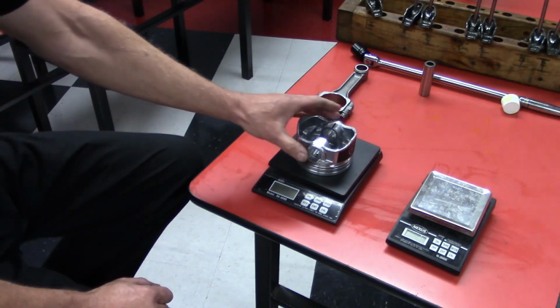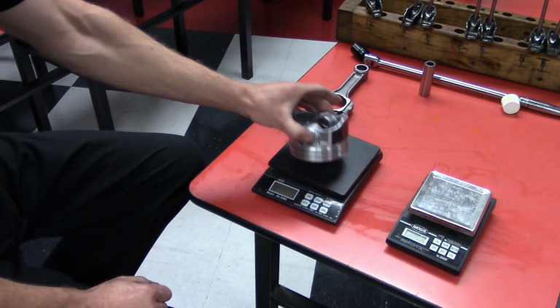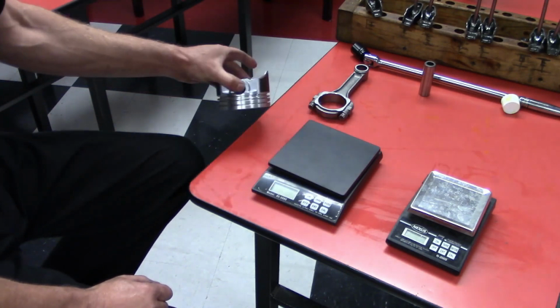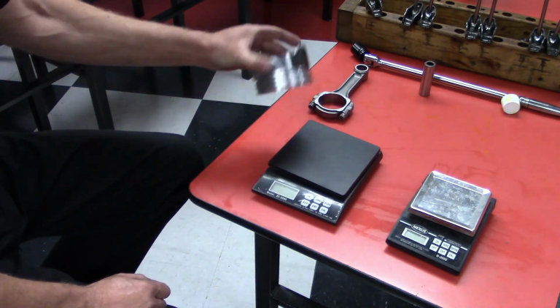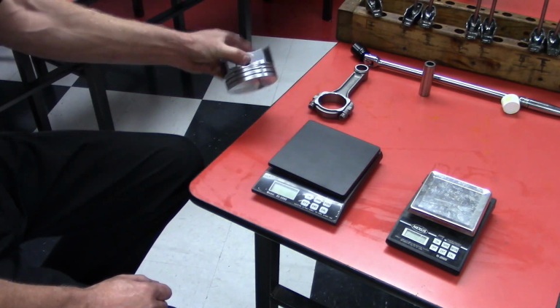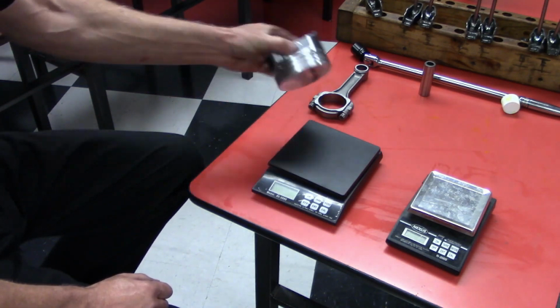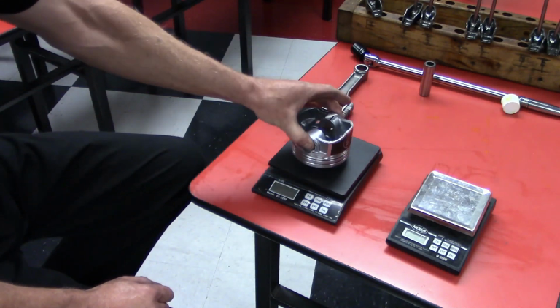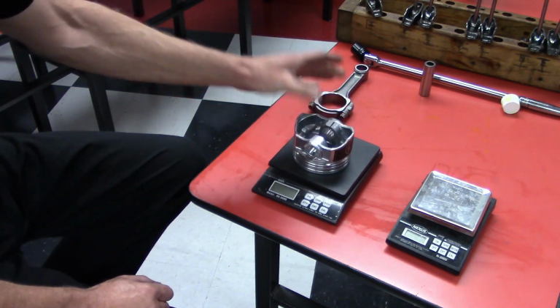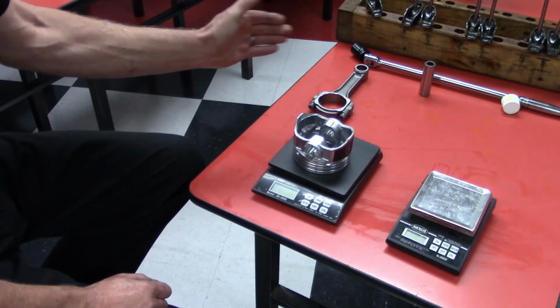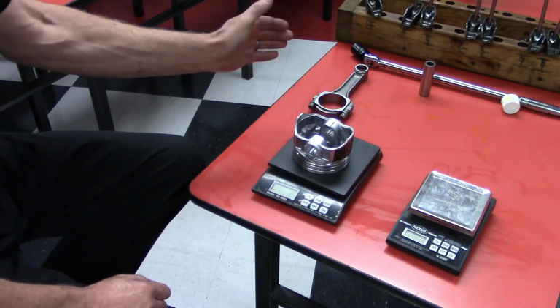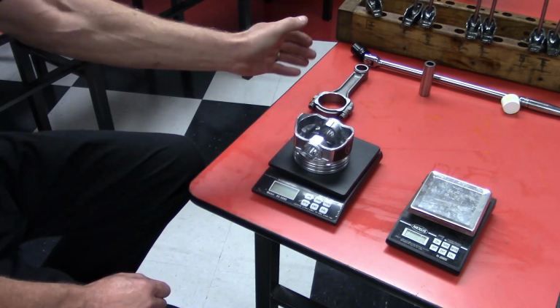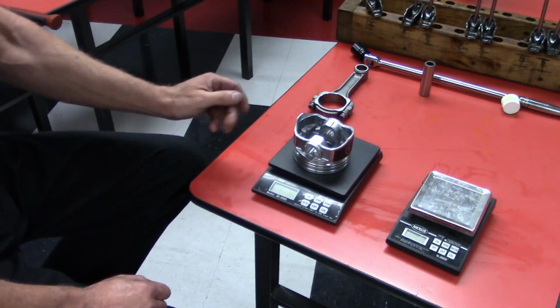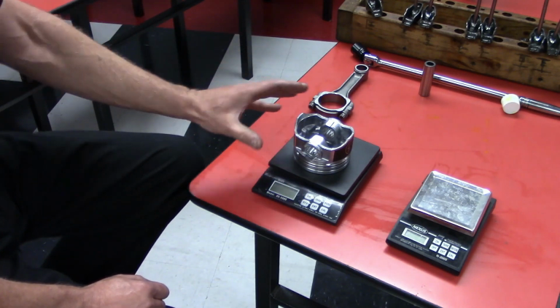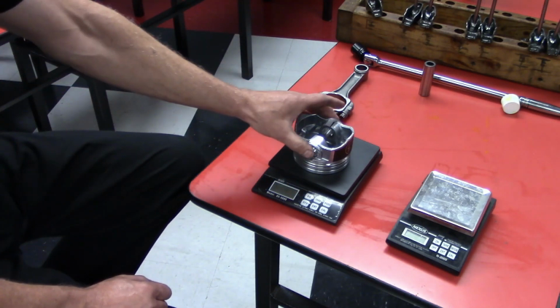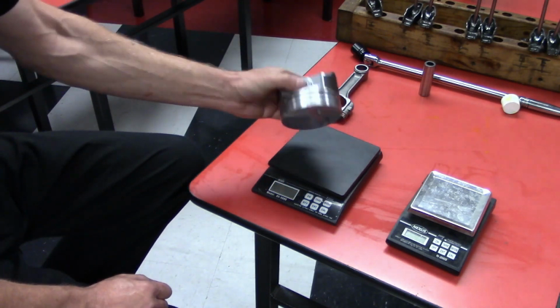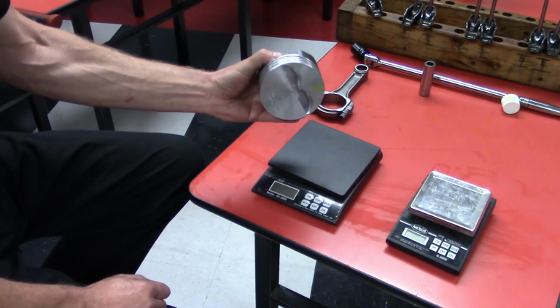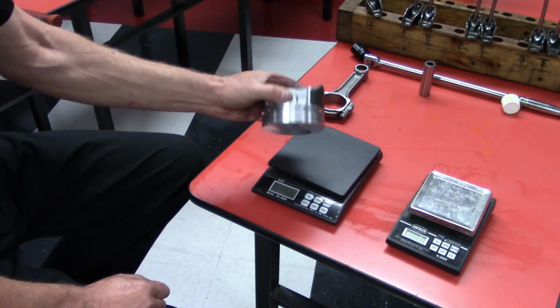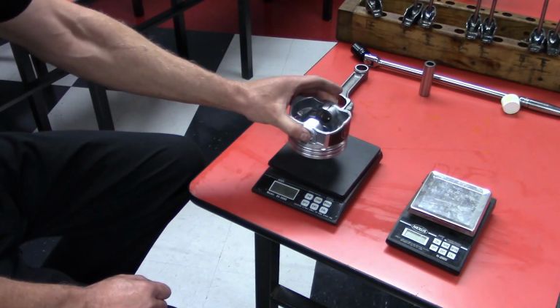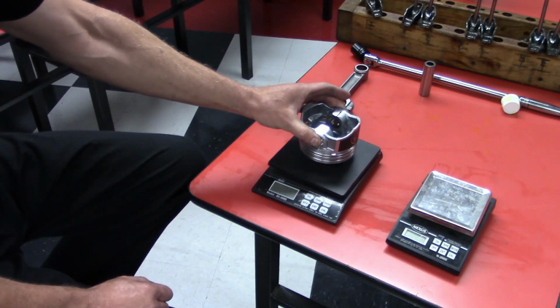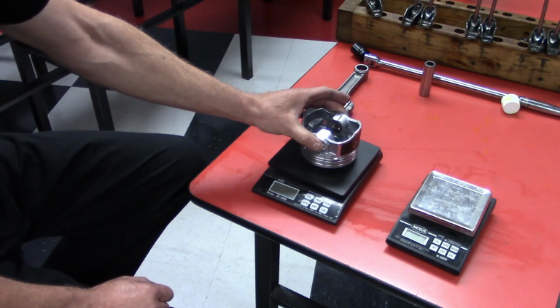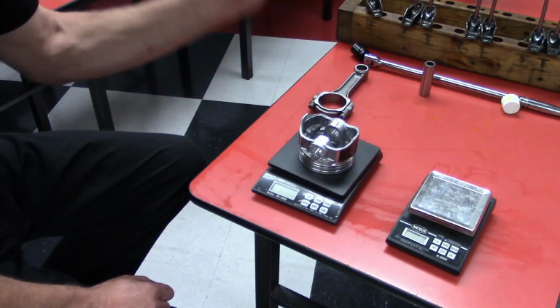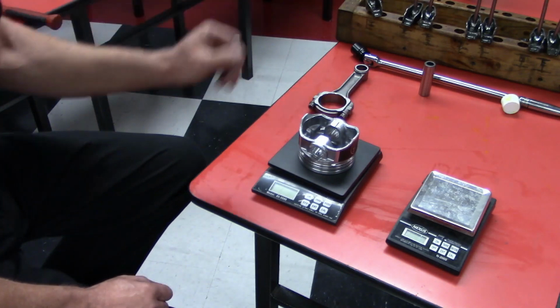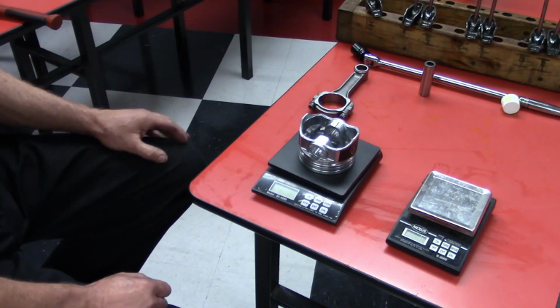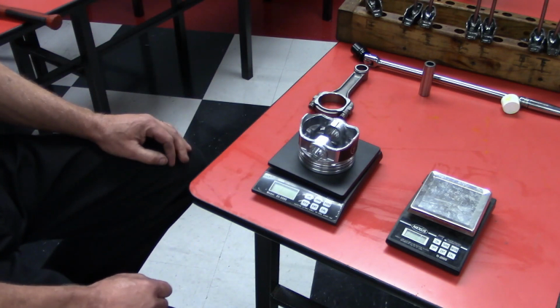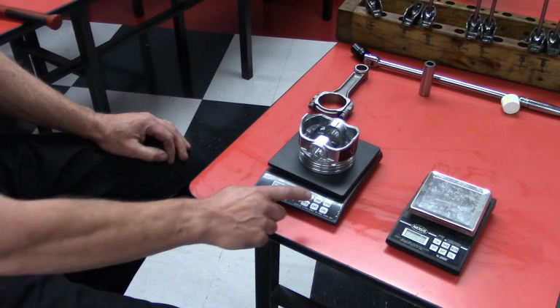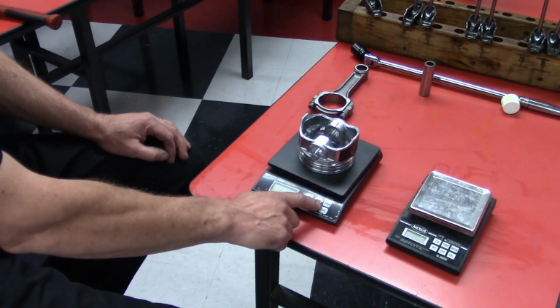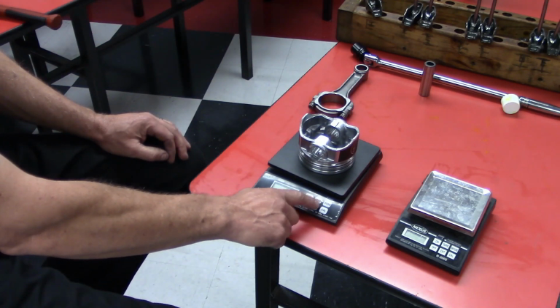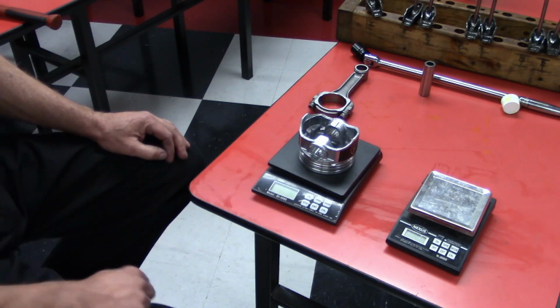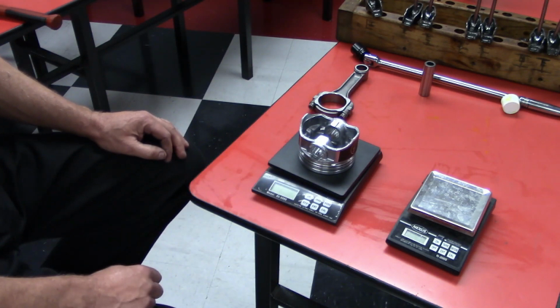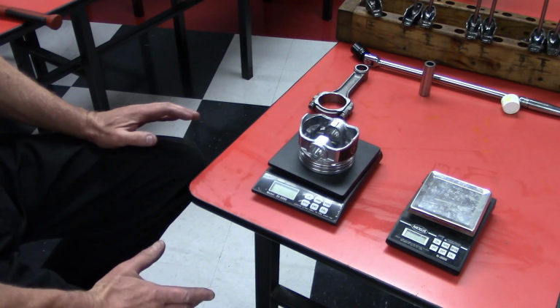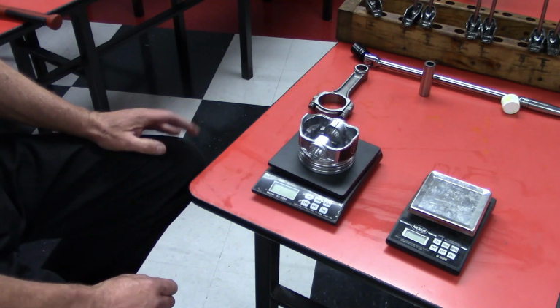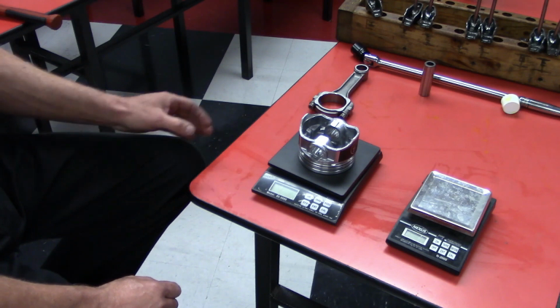We take each piston off and put the next one on, weighing all eight pistons. Then we take the lightest piston out of the bunch, put it on the scale, and zero out the scale. That lightest piston is going to be our standard.